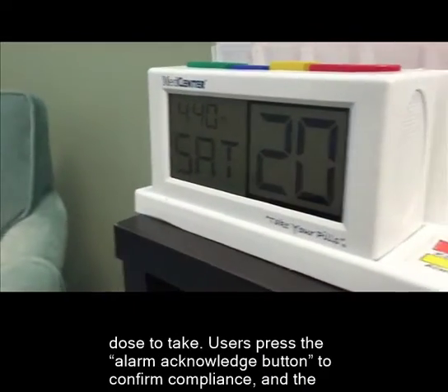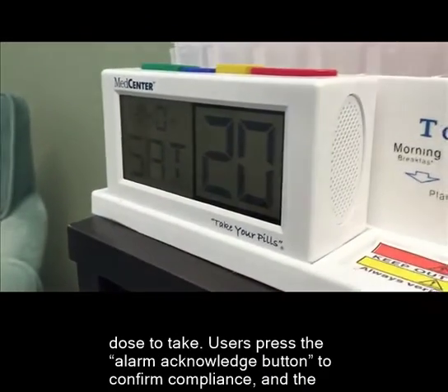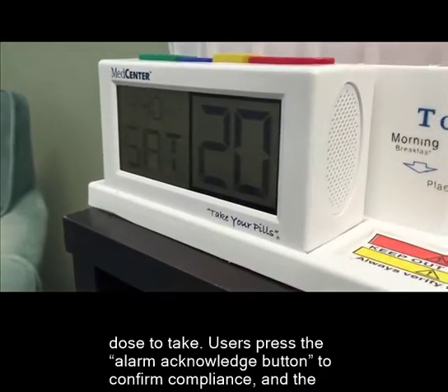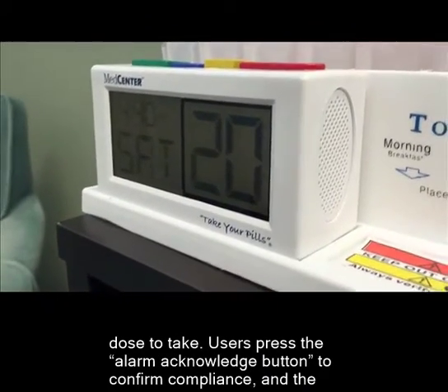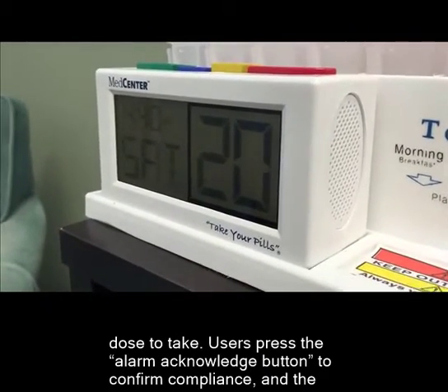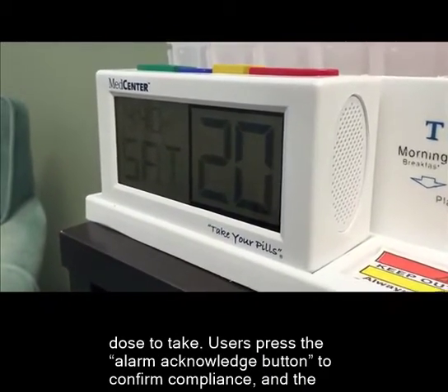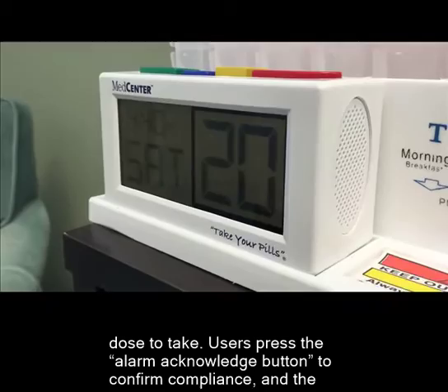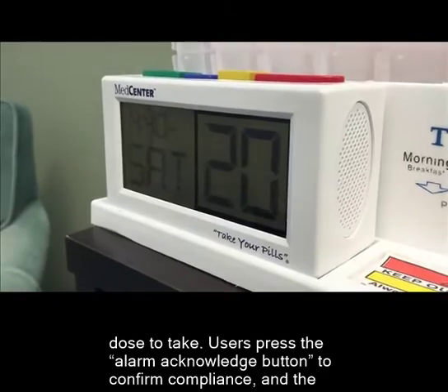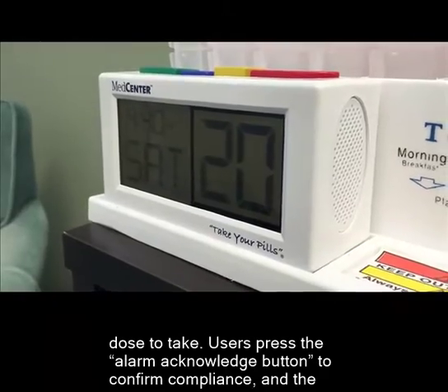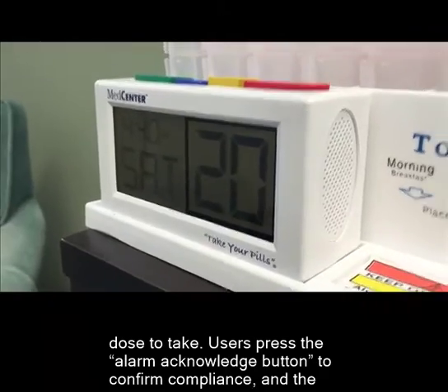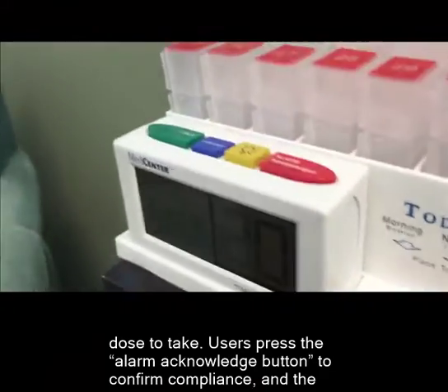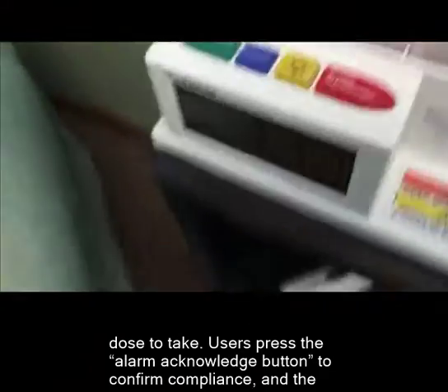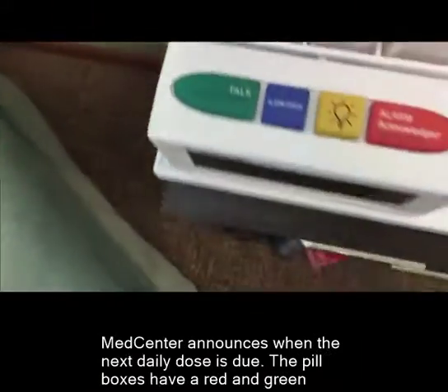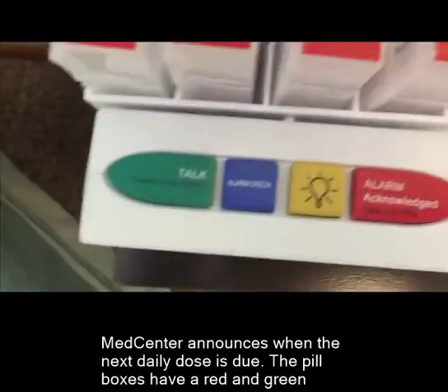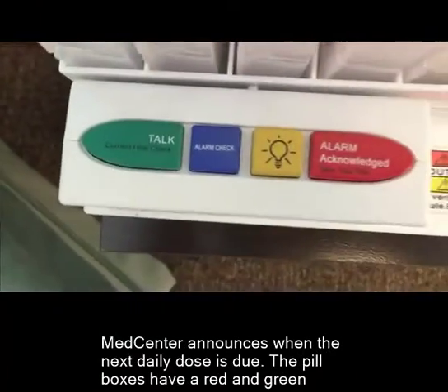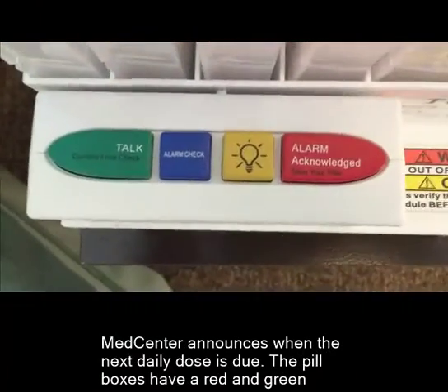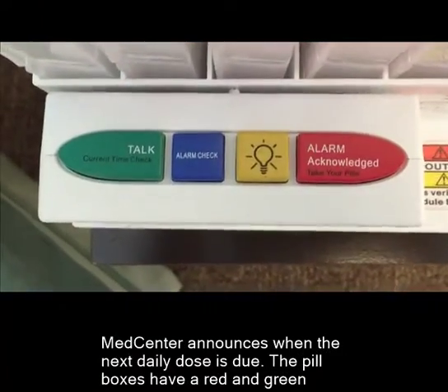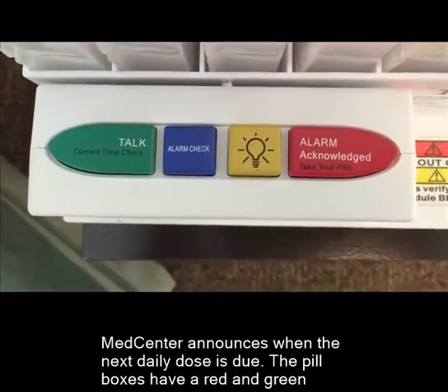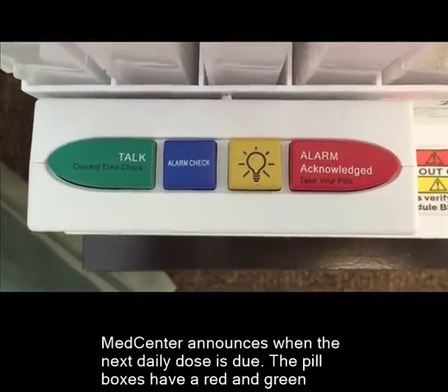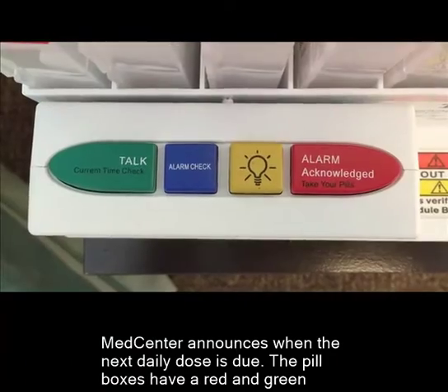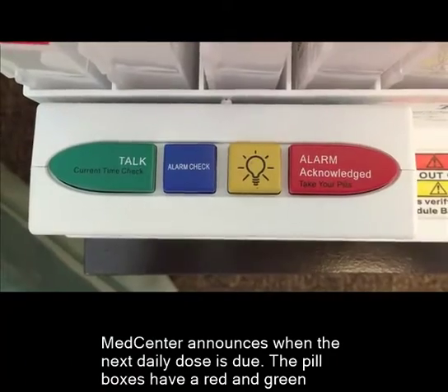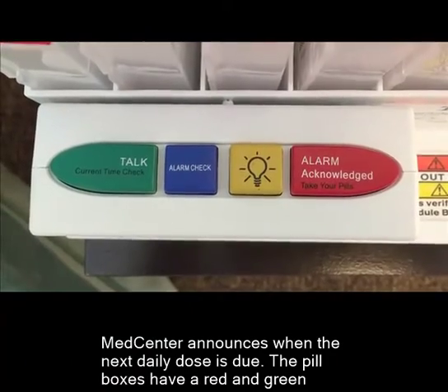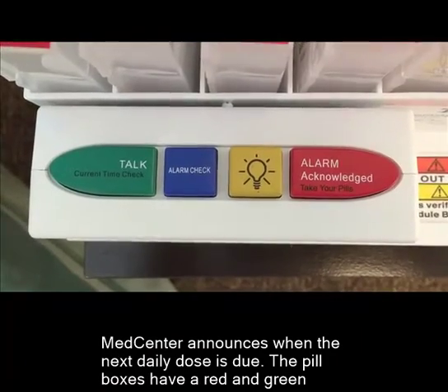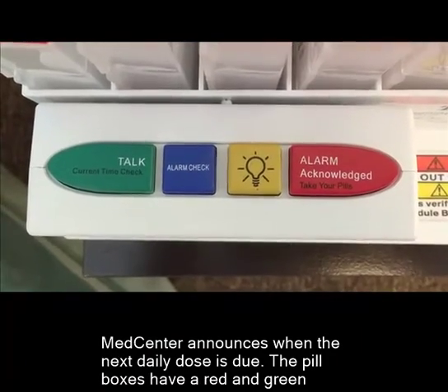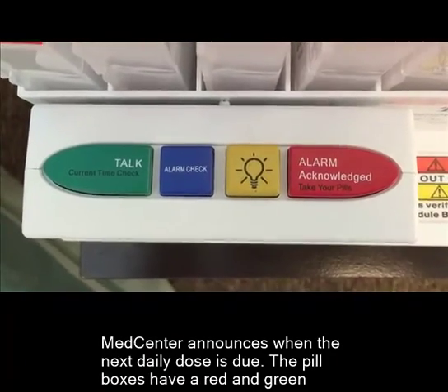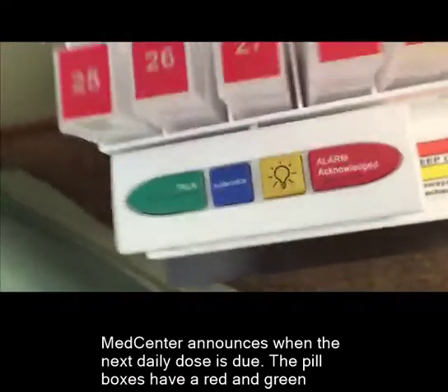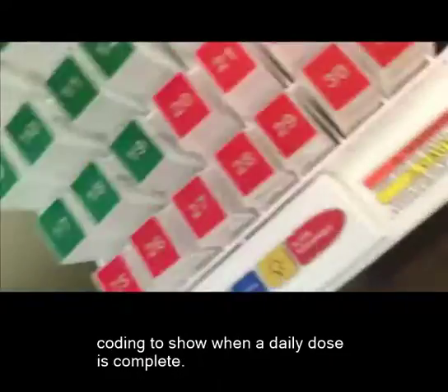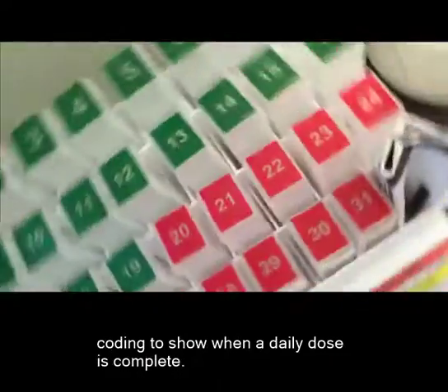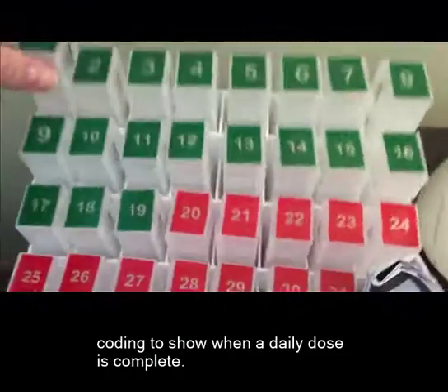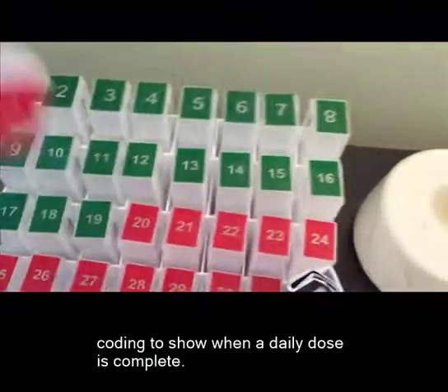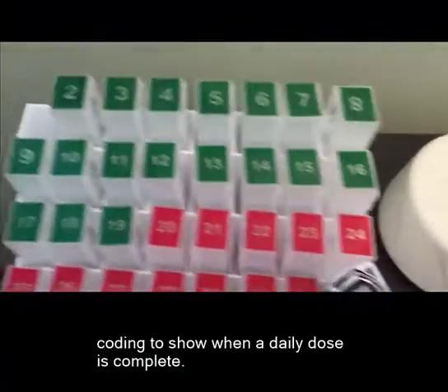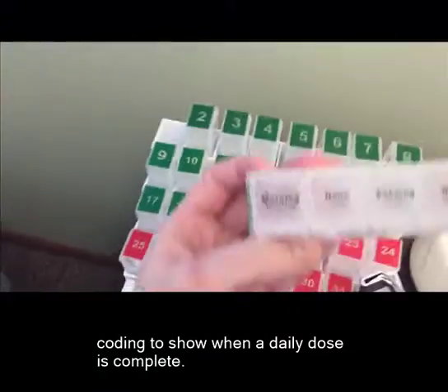Users press the Alarm Acknowledge button to confirm compliance, and the MedCenter announces when the next daily dose is due. The pill boxes have a red and green coating to show when a daily dose is complete.